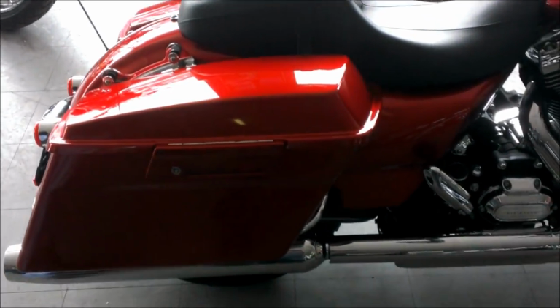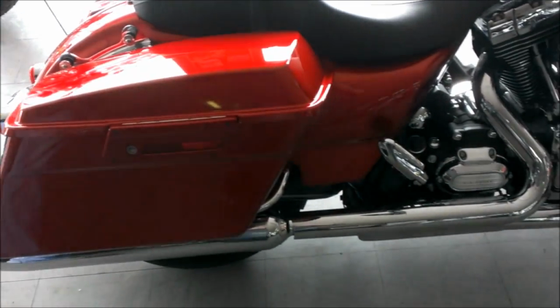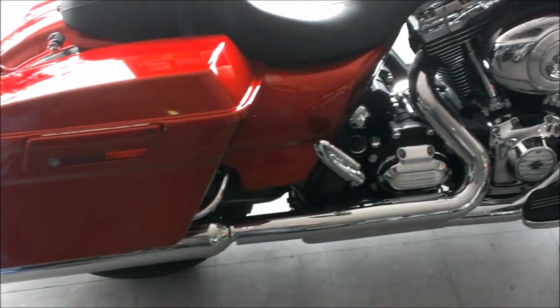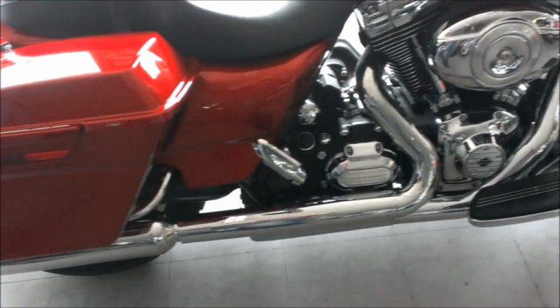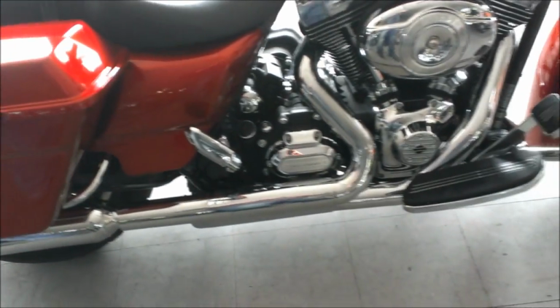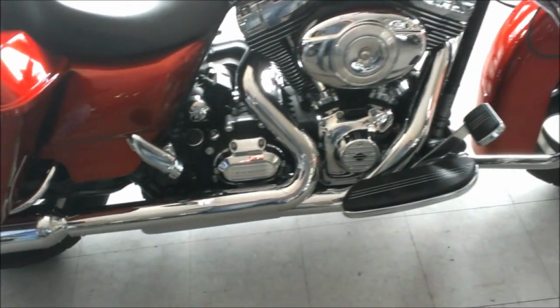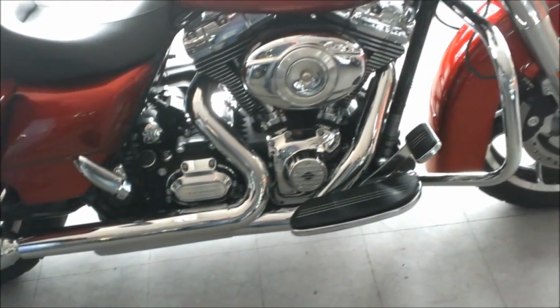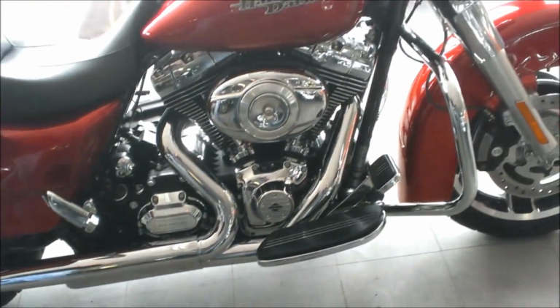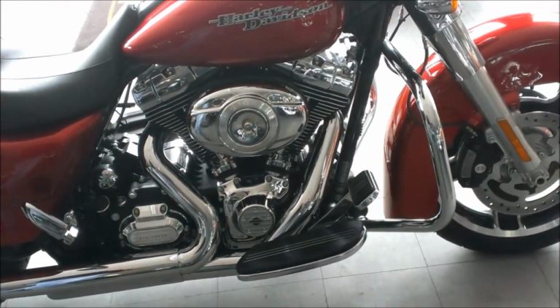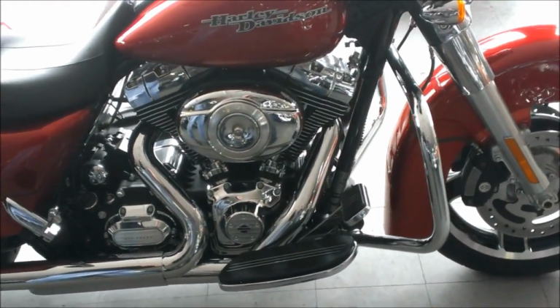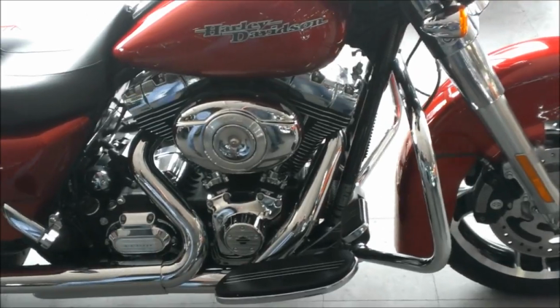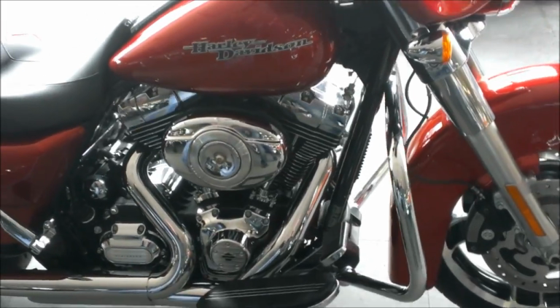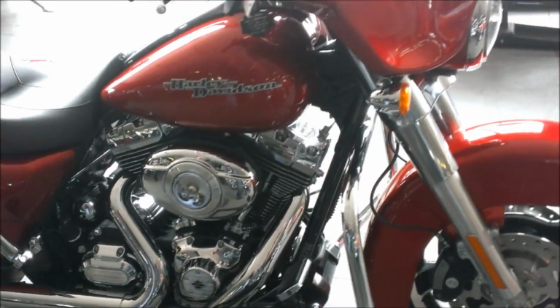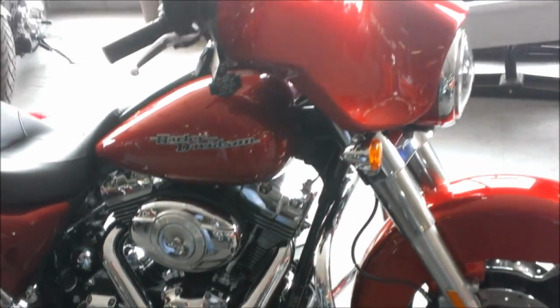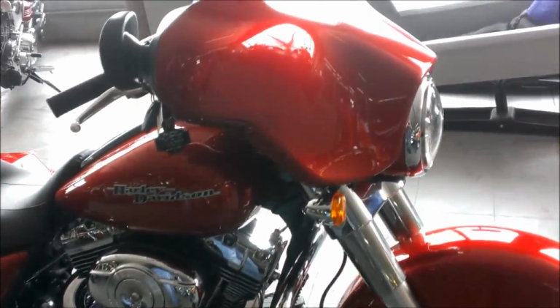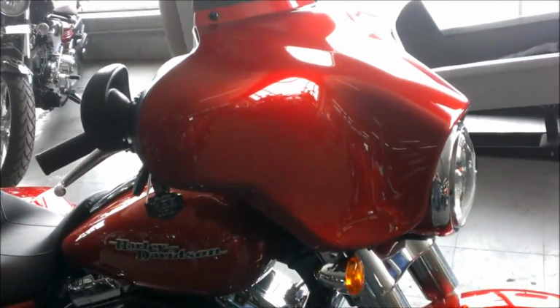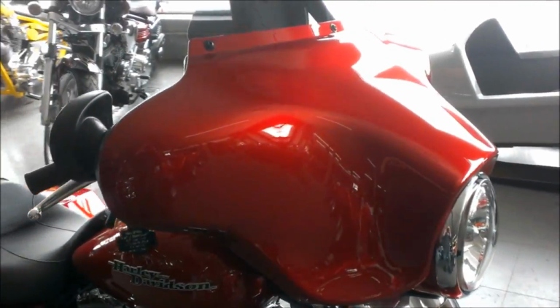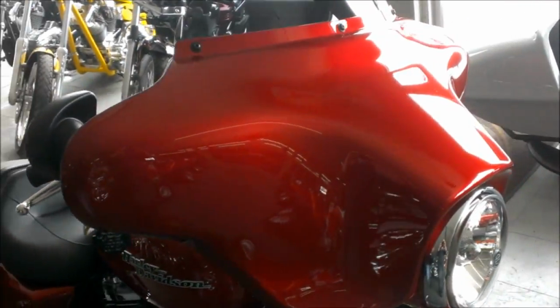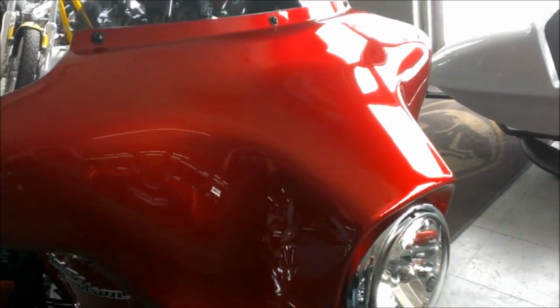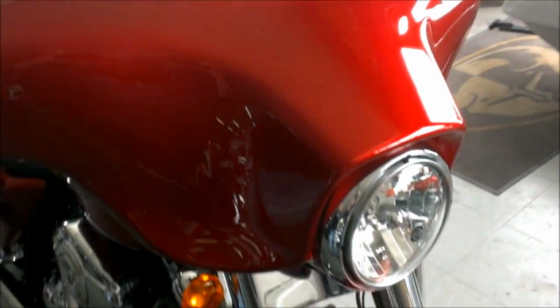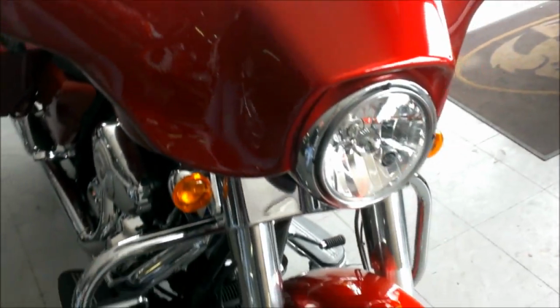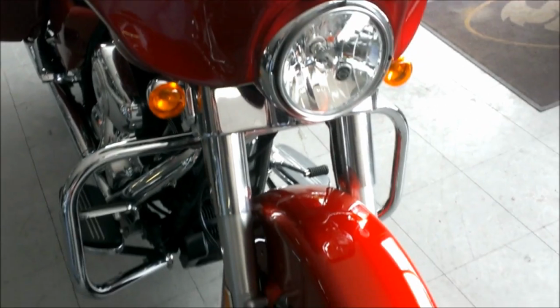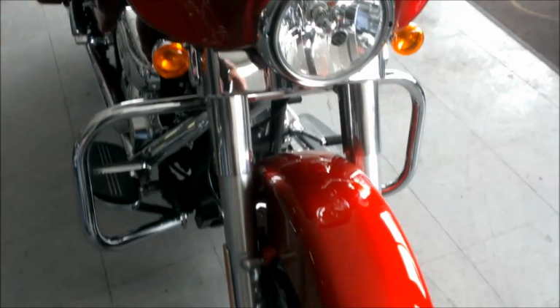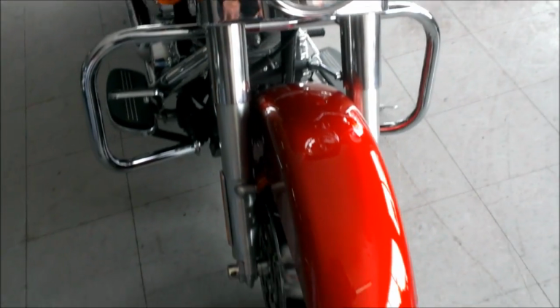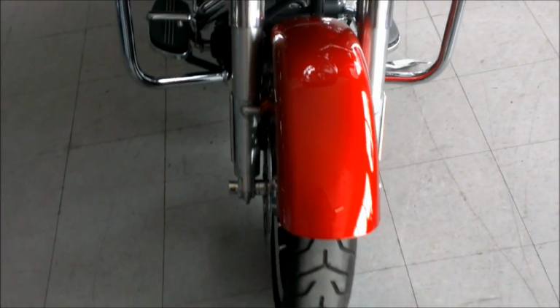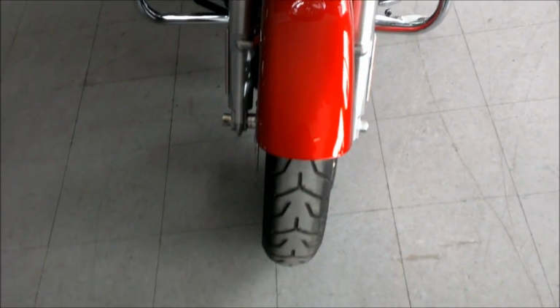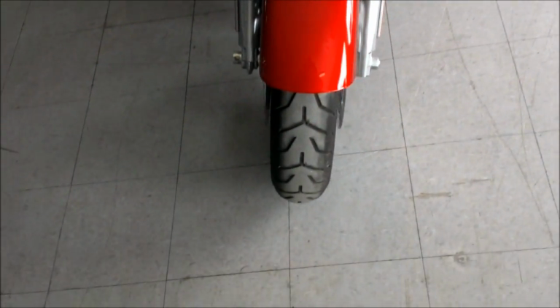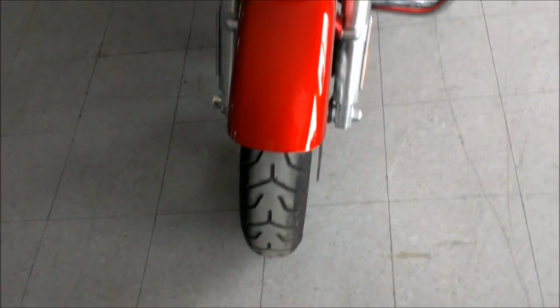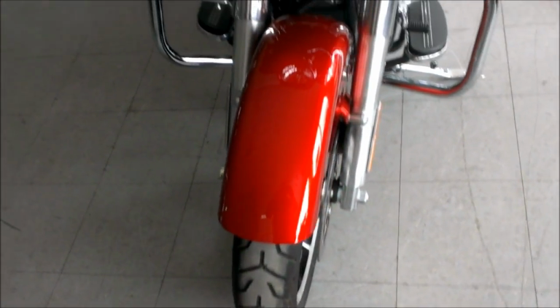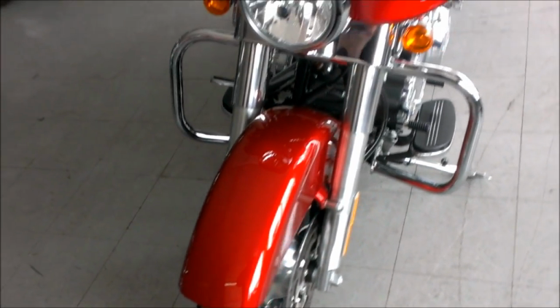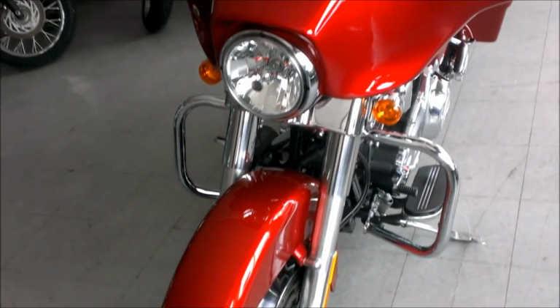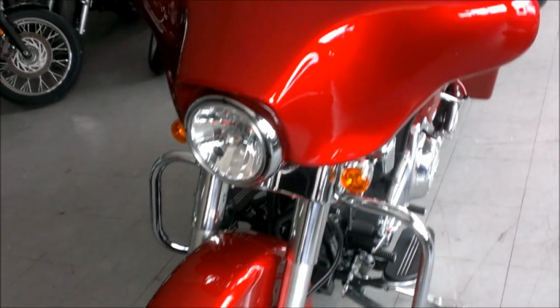This bike only has 8,227 miles and it's perfect. We have this bike priced to sell at $20,999. Visit our website ApprovalPowerSports.com to see over 400 plus used bikes we have for sale in our showroom.